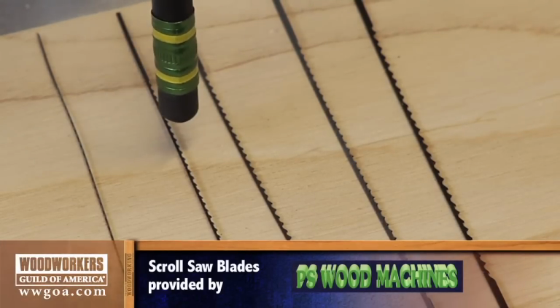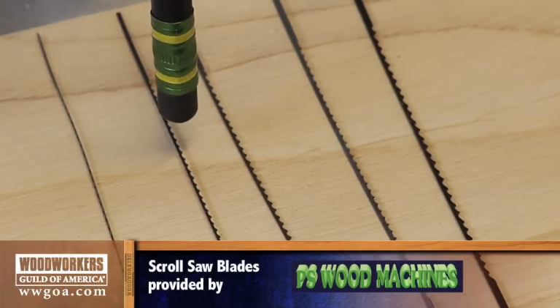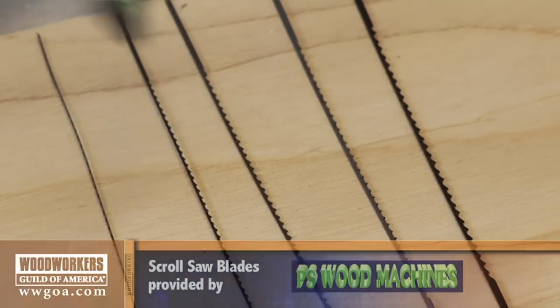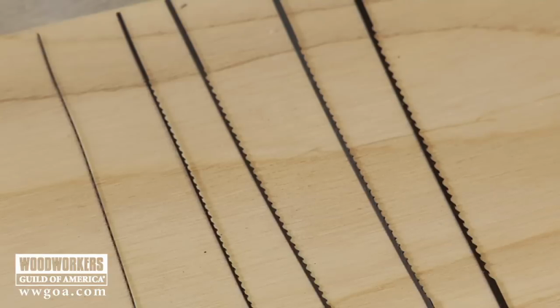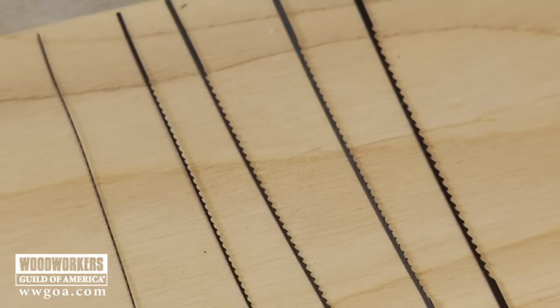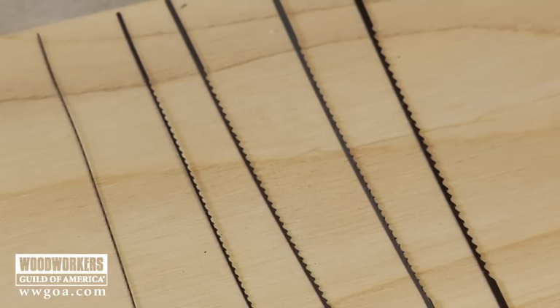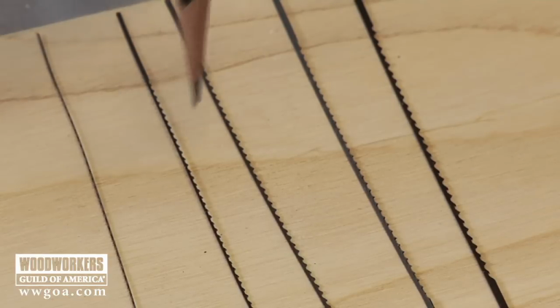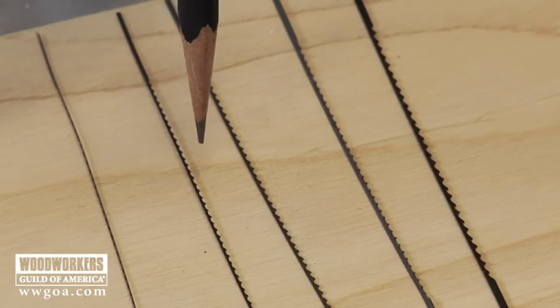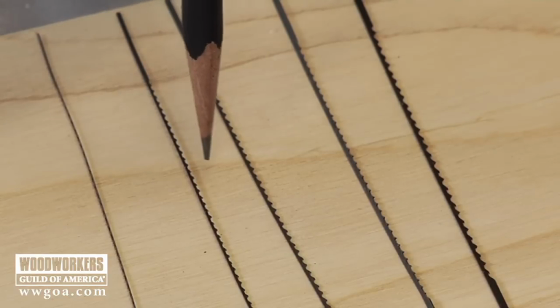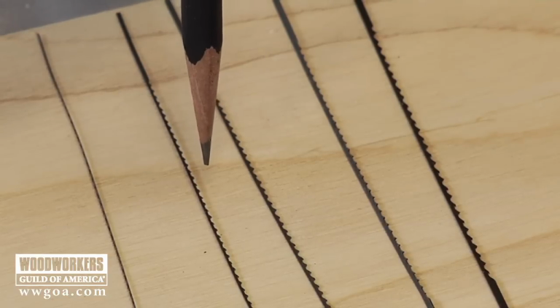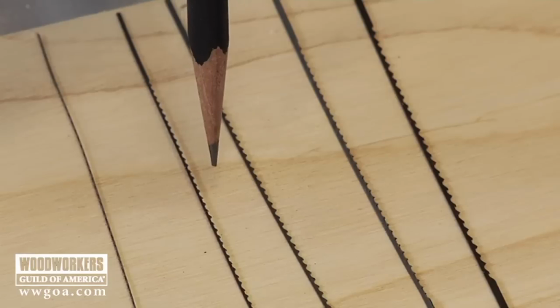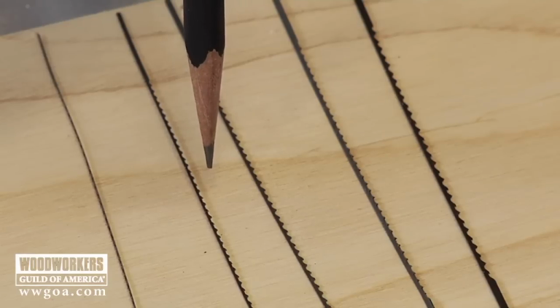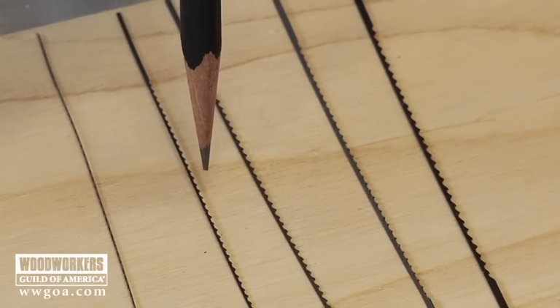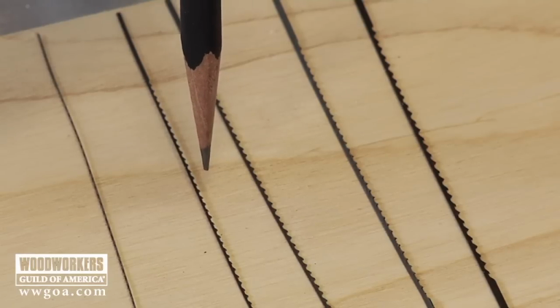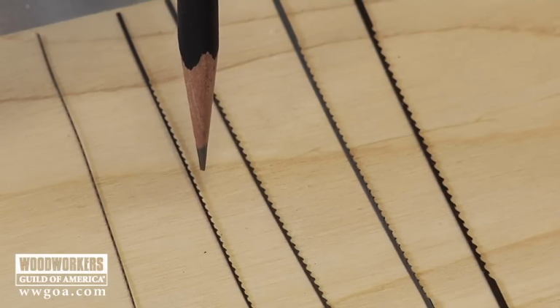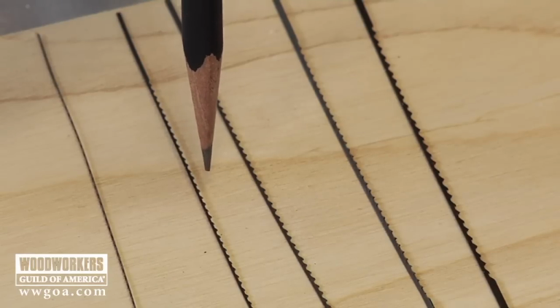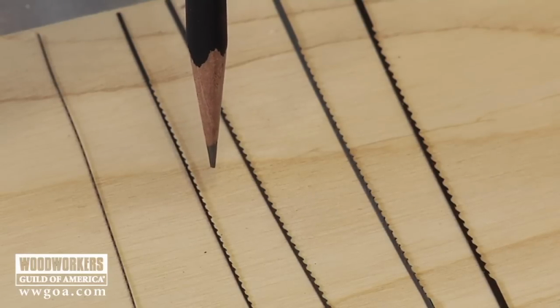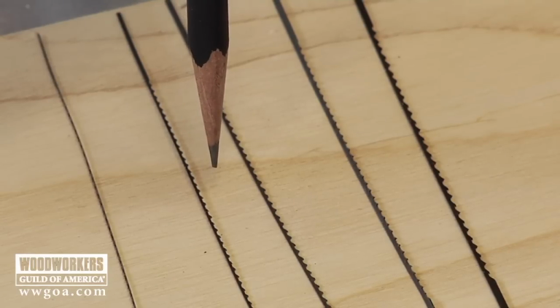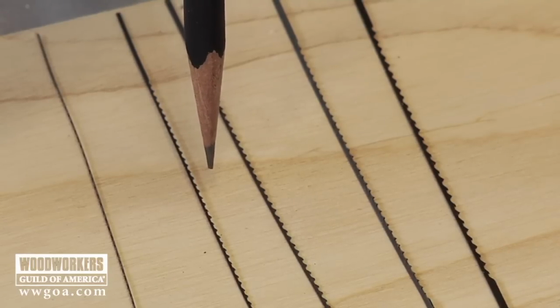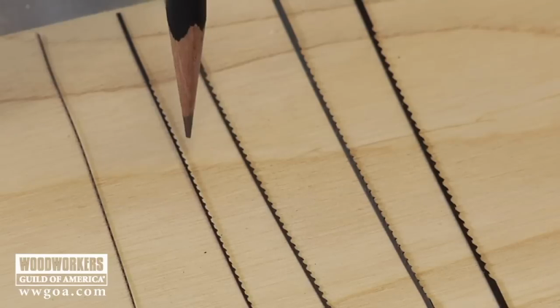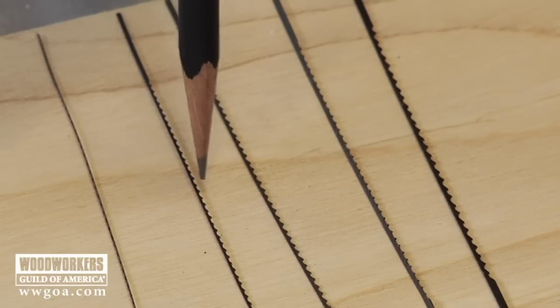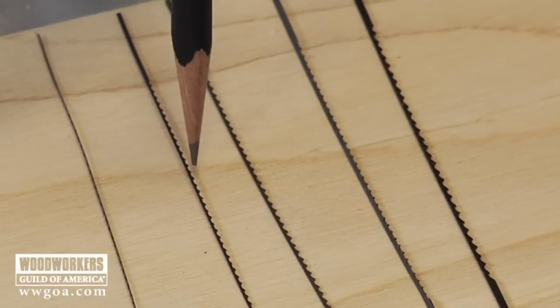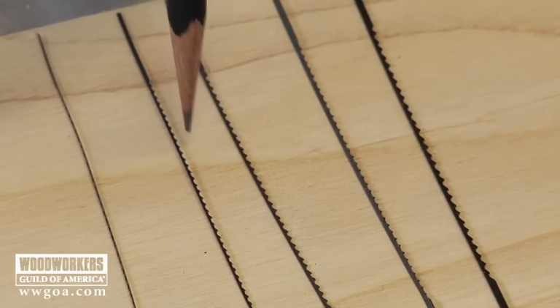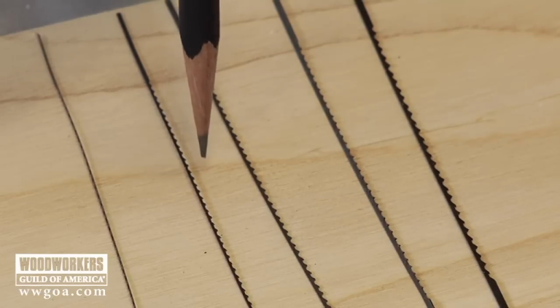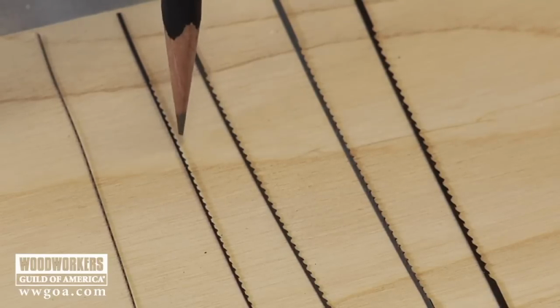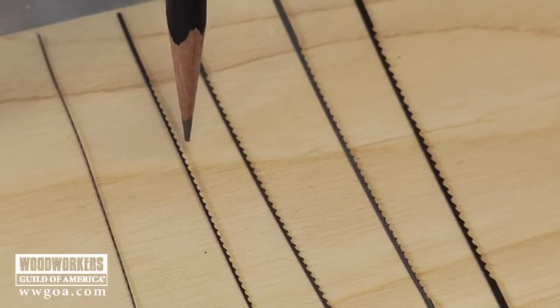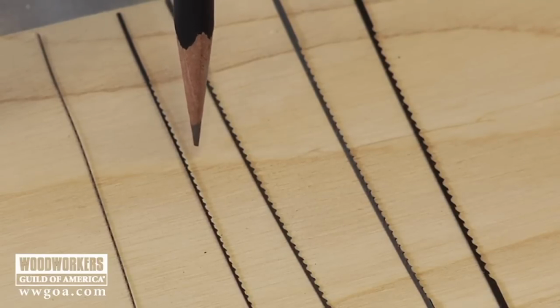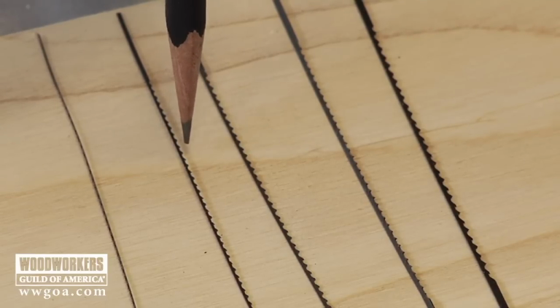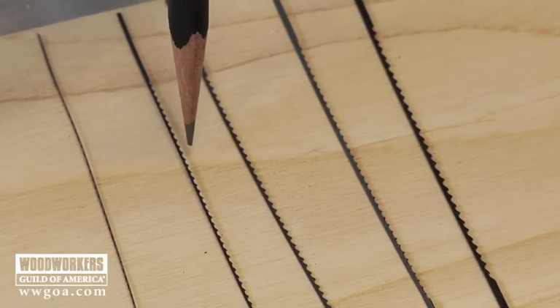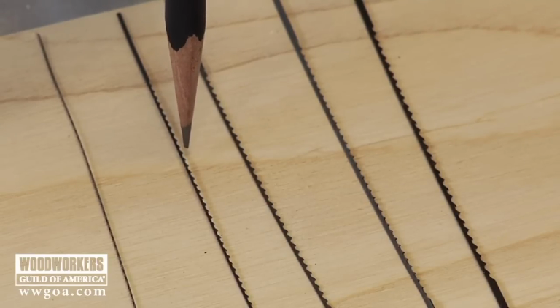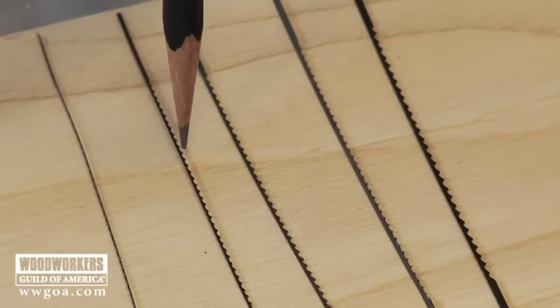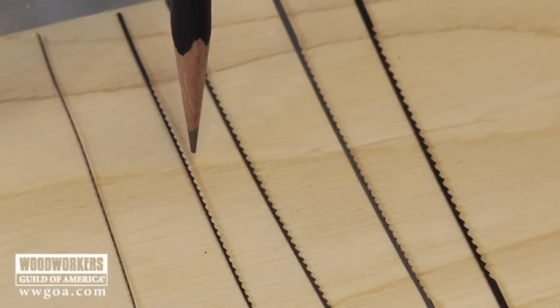Next to that one, we've got a number 5 blade — going to get a little bit bigger — 38 thousandths of an inch wide and 16 thousandths of an inch thick, with 12 and a half teeth per inch. This is a blade that you want to choose when you're cutting three-quarter inch softwoods.